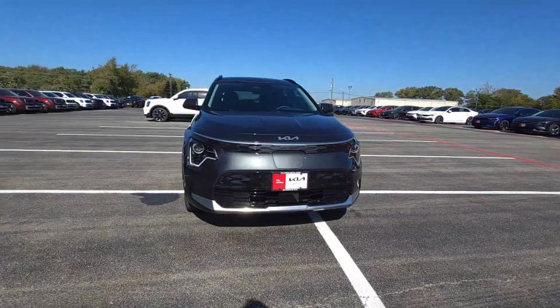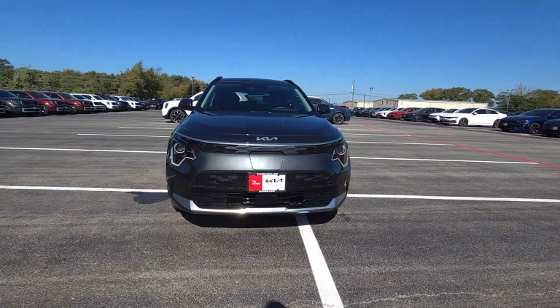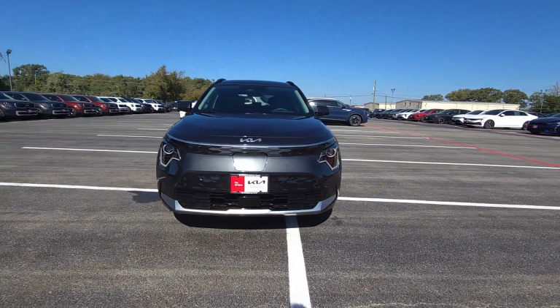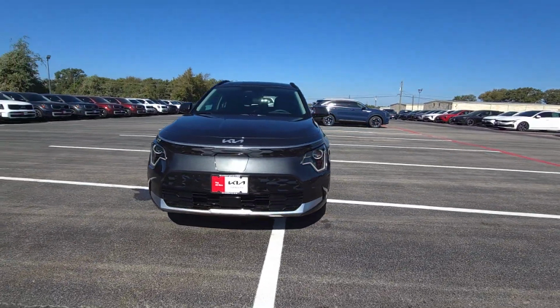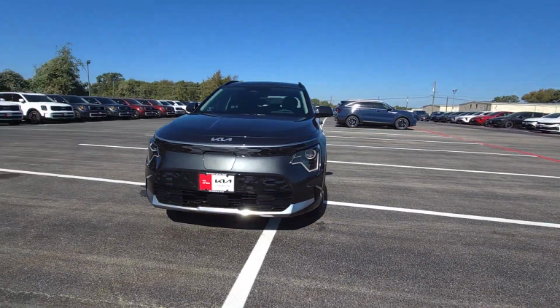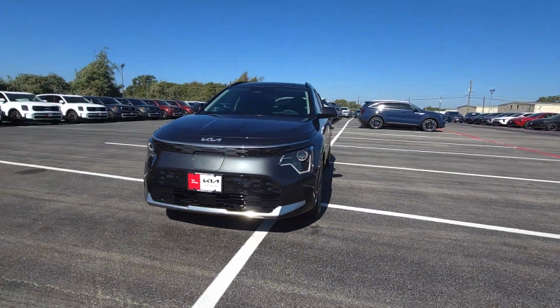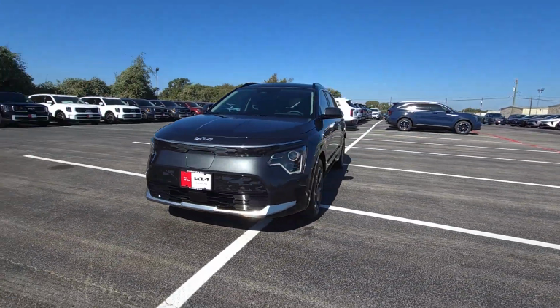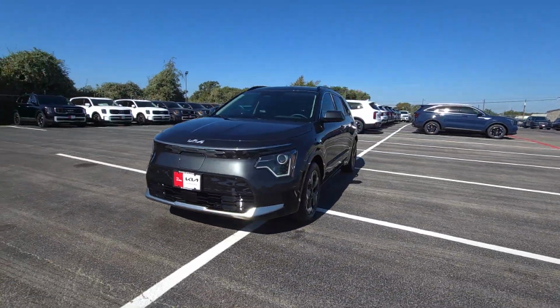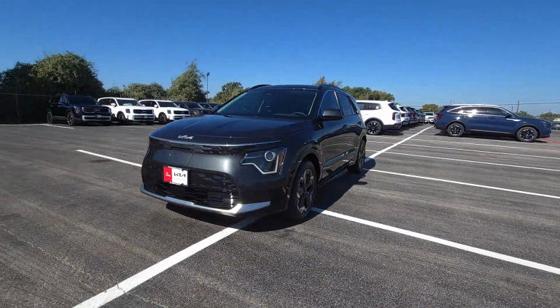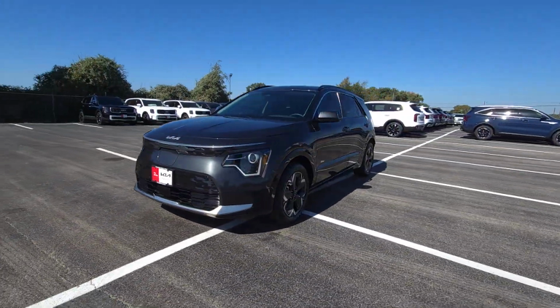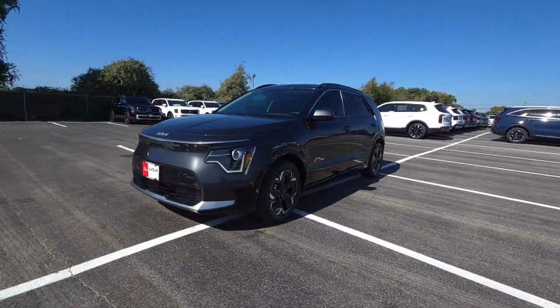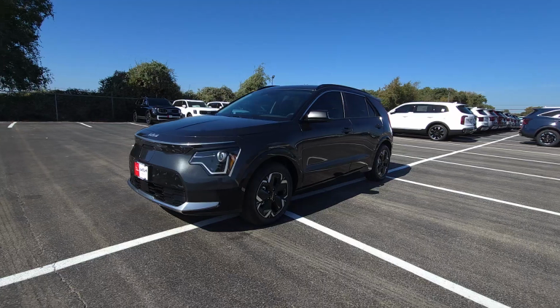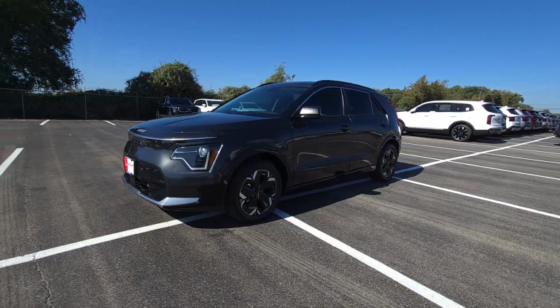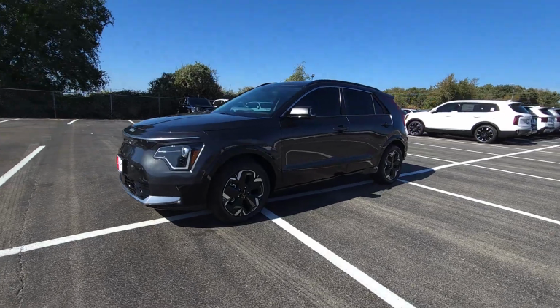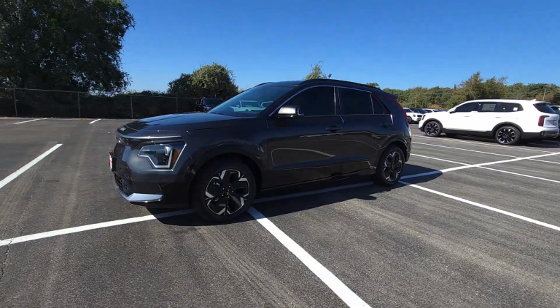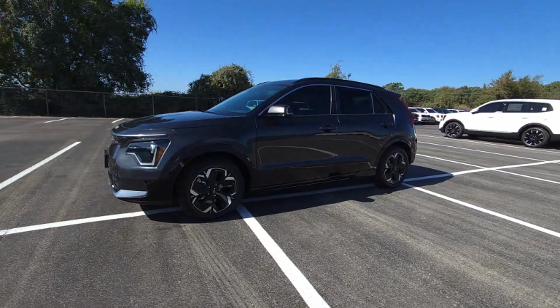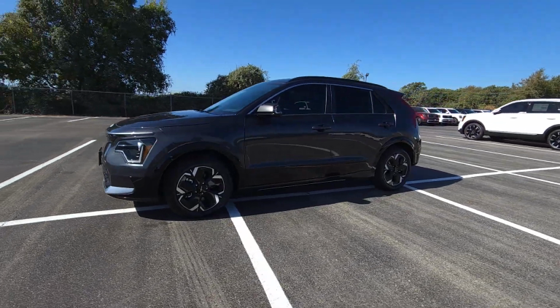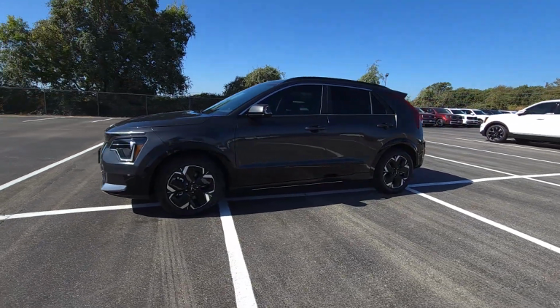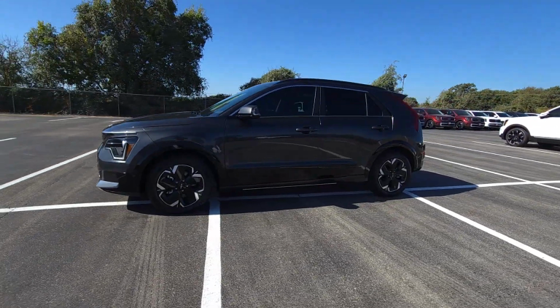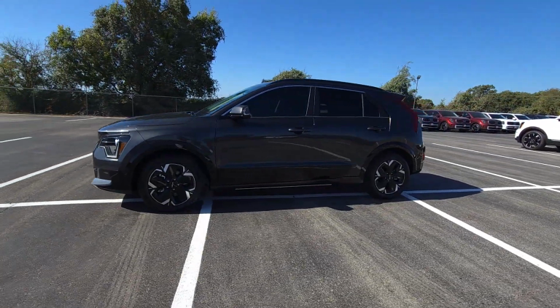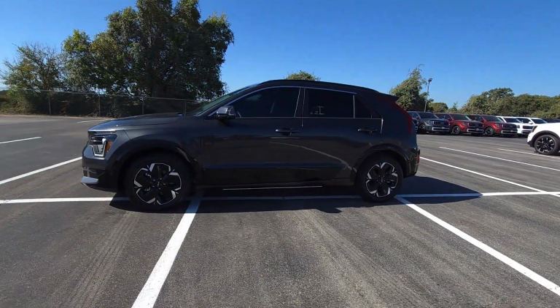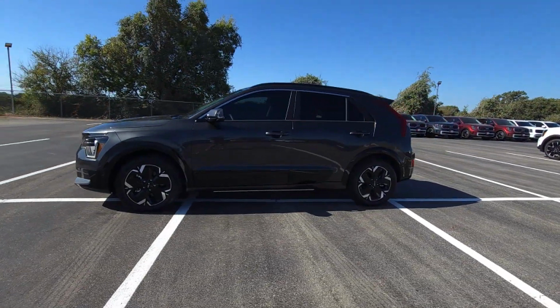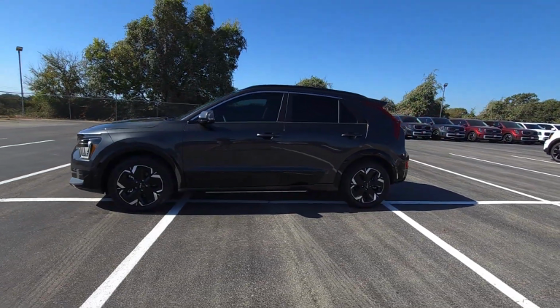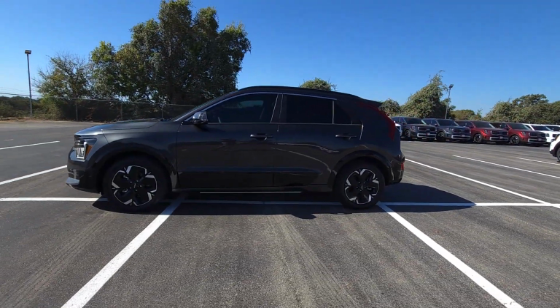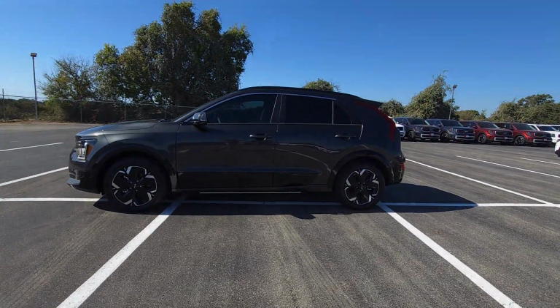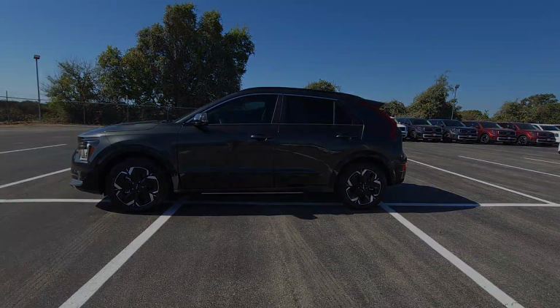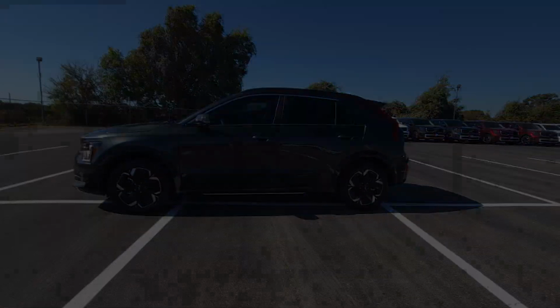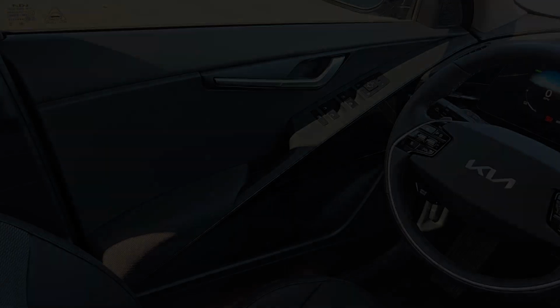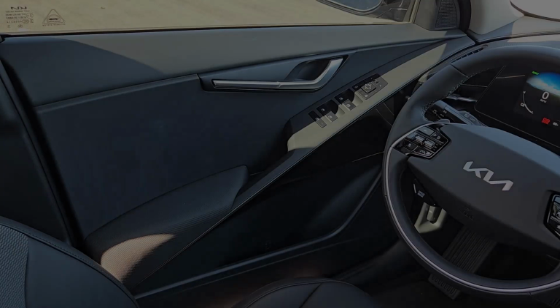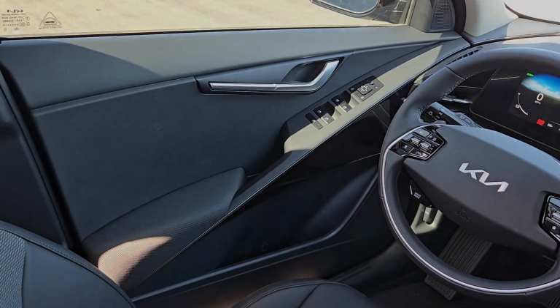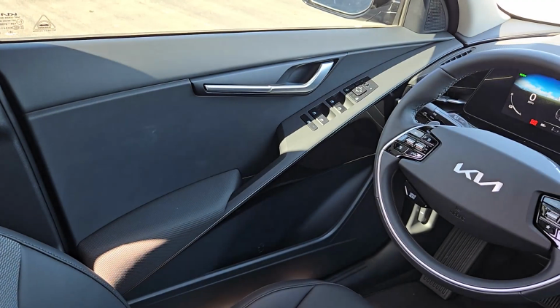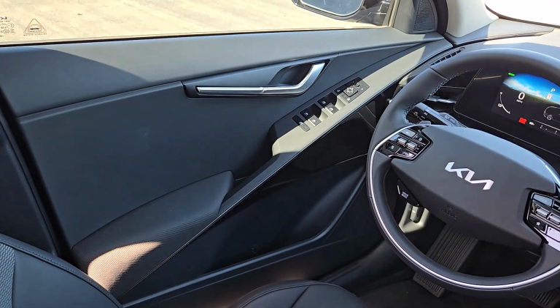Hybrid efficiency feels great in this stylish and practical Niro. It's waiting for you, and our professional team is eager to give you an outstanding test drive experience. Stop in today.